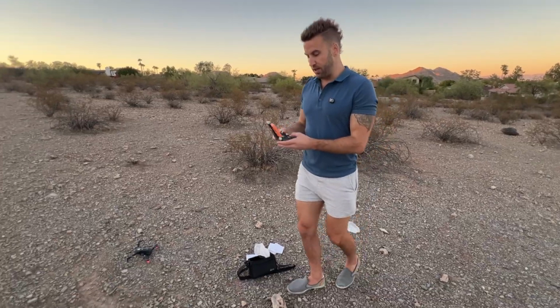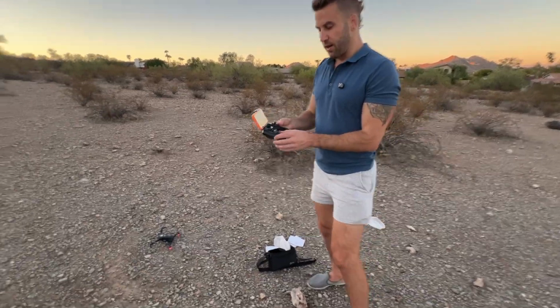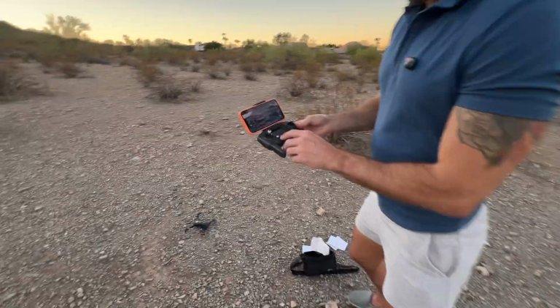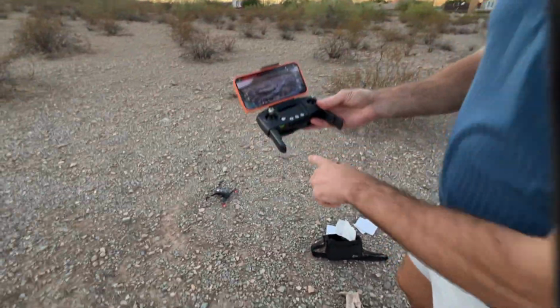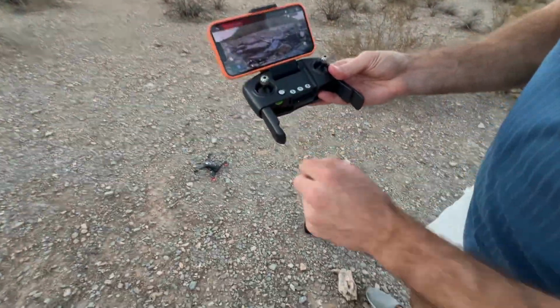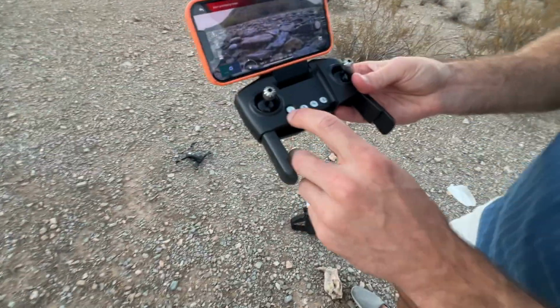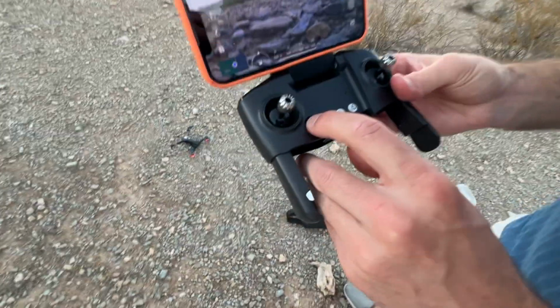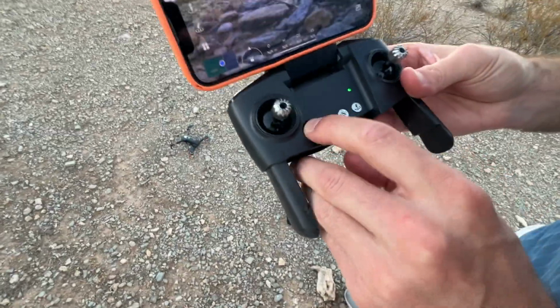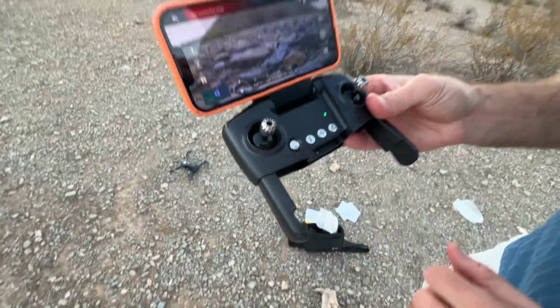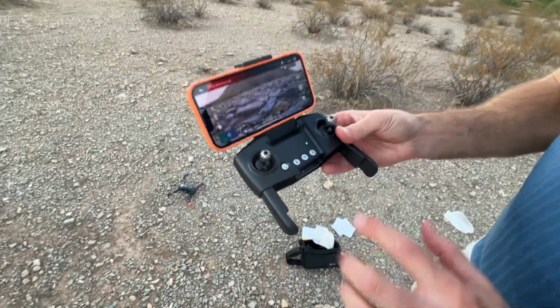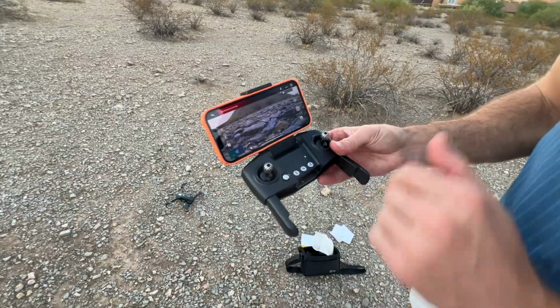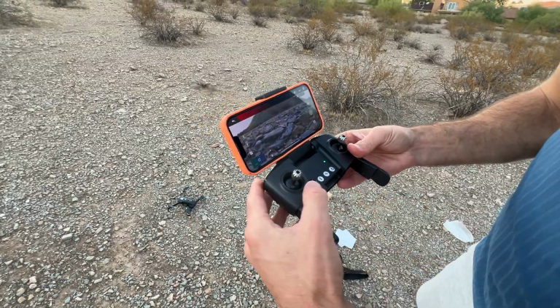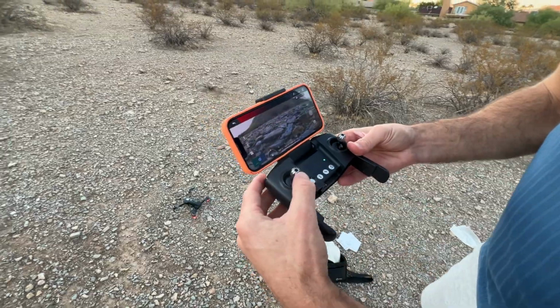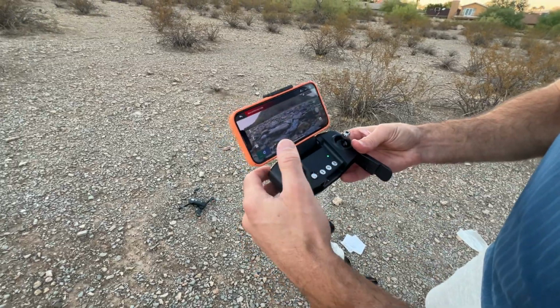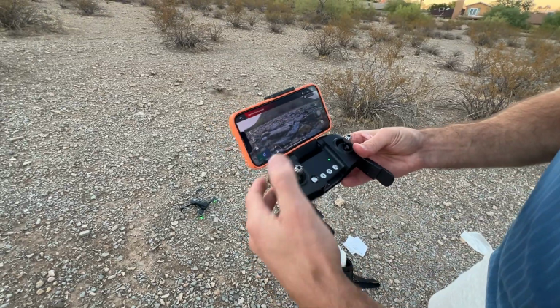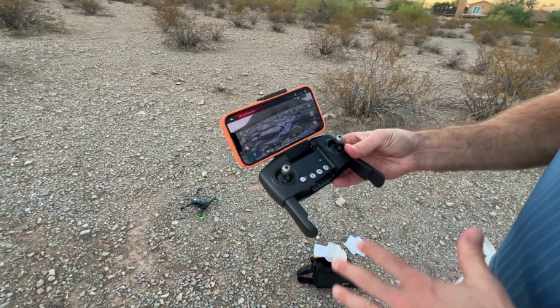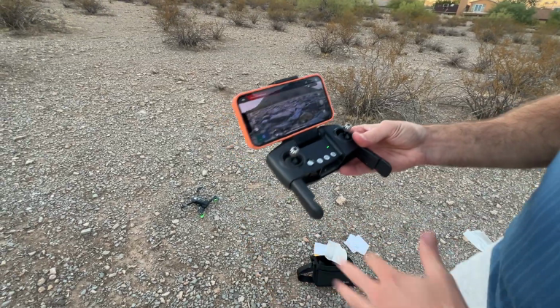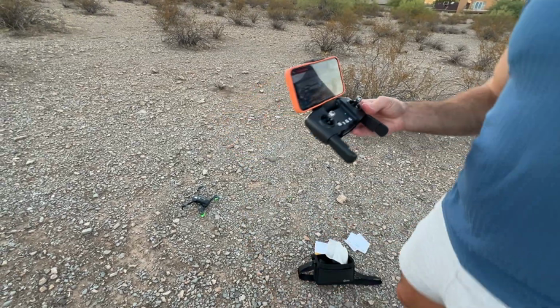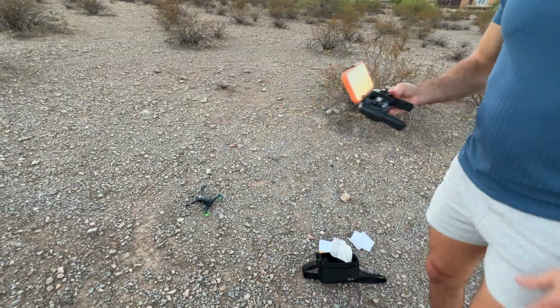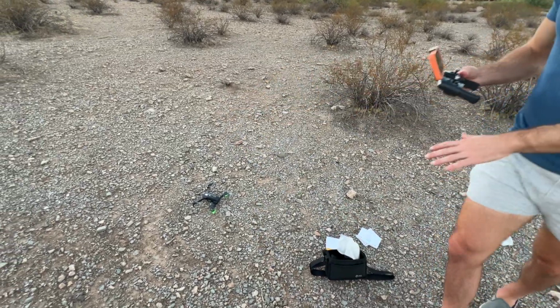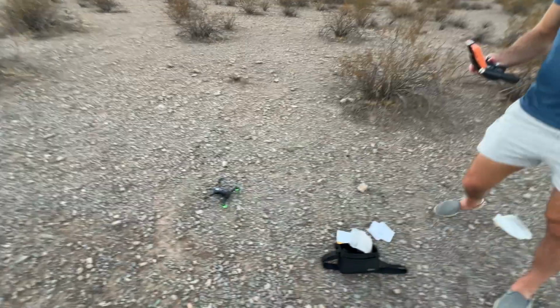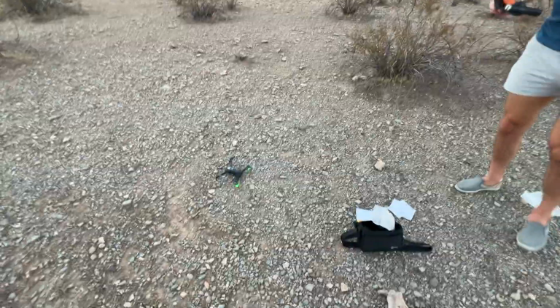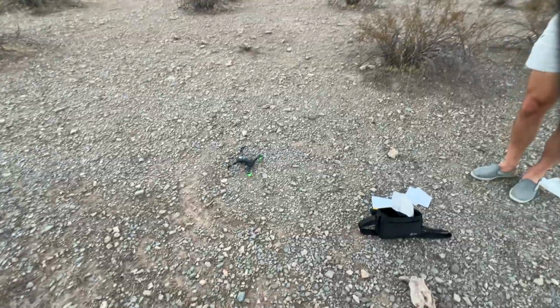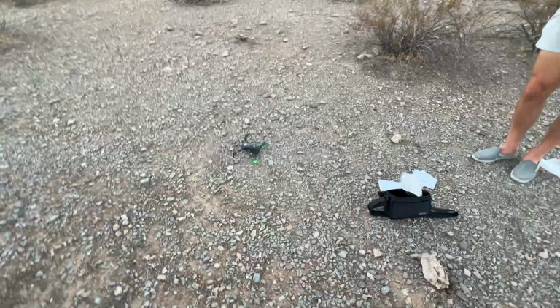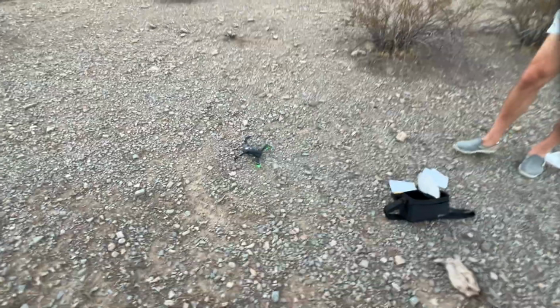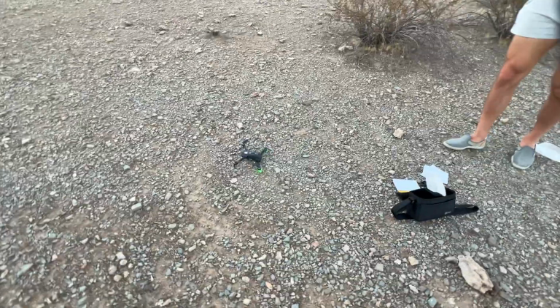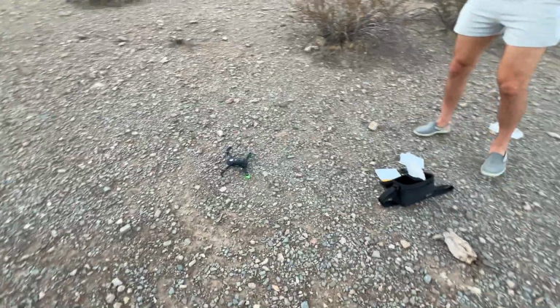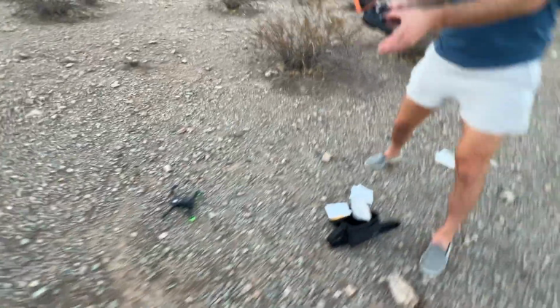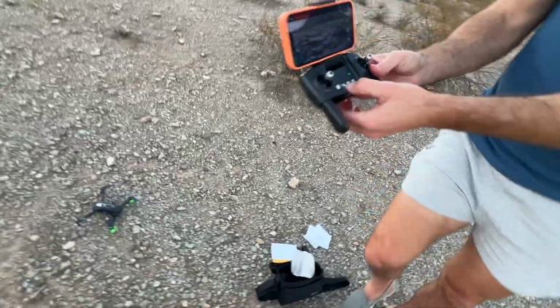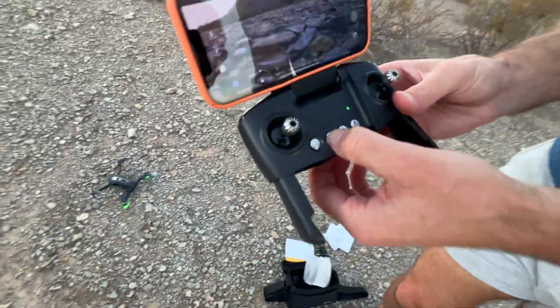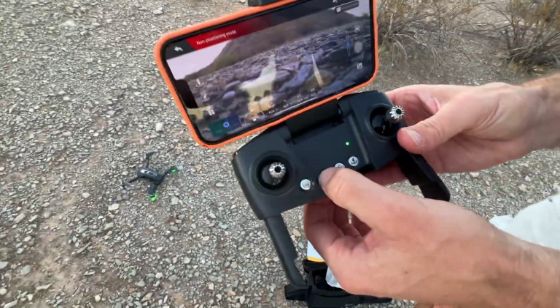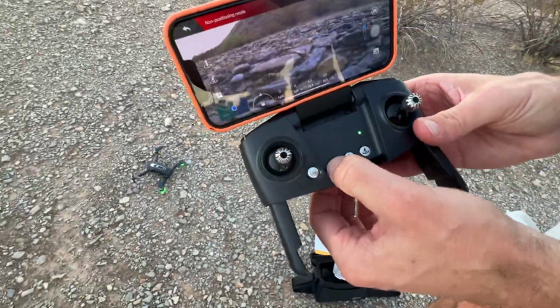The drone's already on. I'm going to come up here and press the power button. To pair it, I'm going to press this up and down — now it's paired, it's ready to go. Now I'm going to press this button right here and it's going to start the motor.